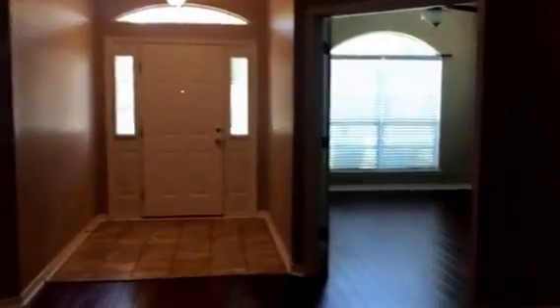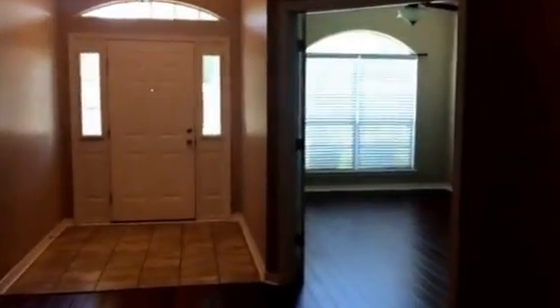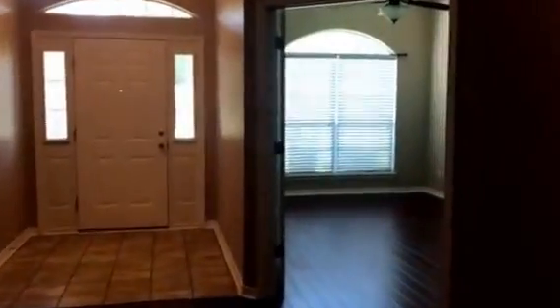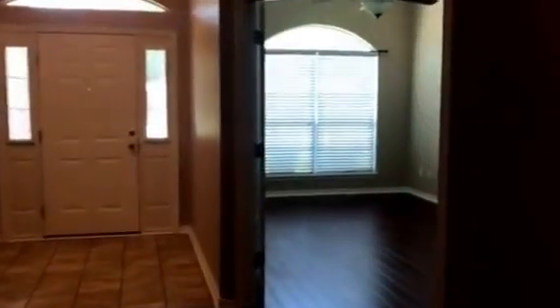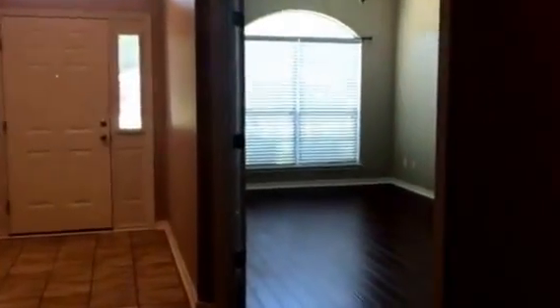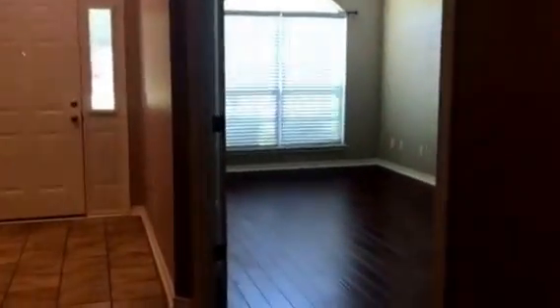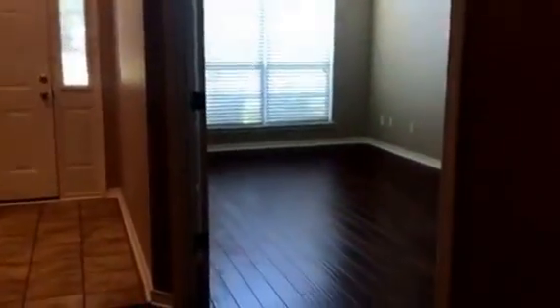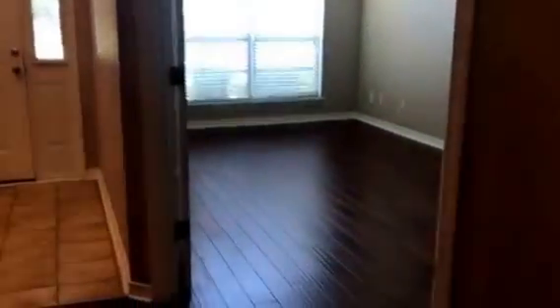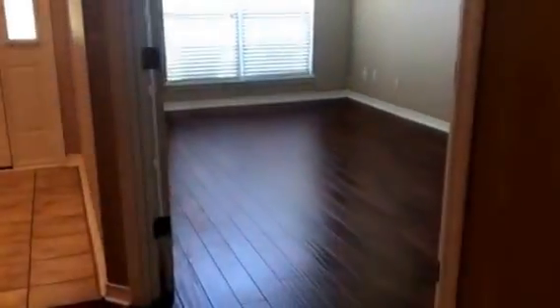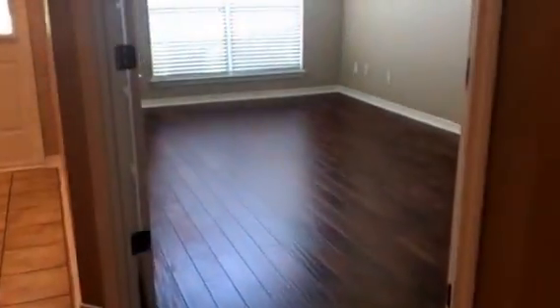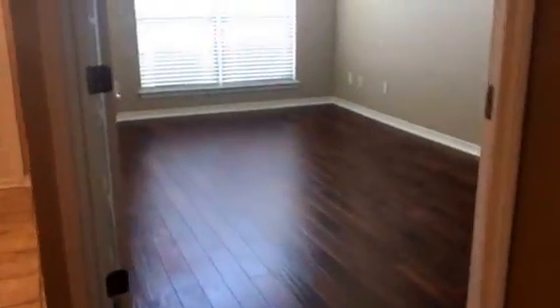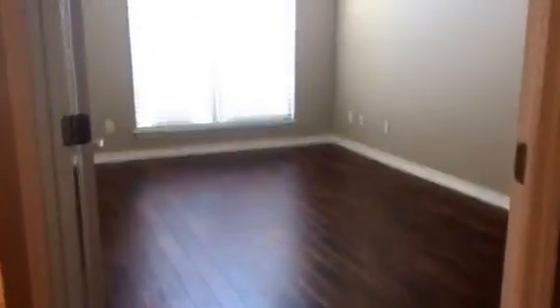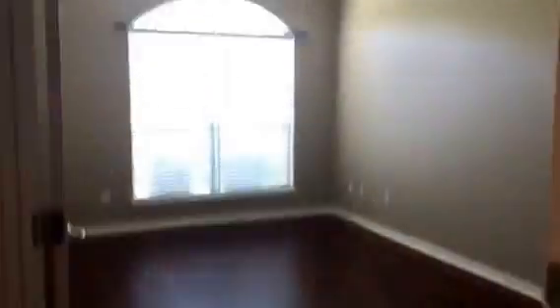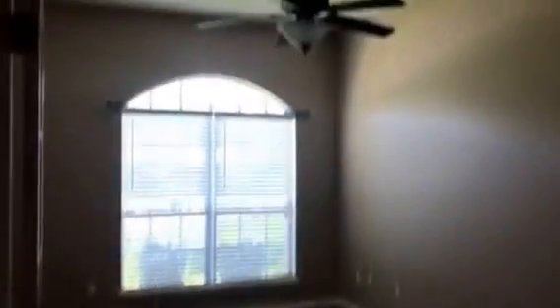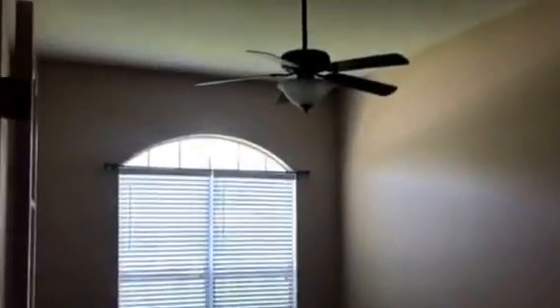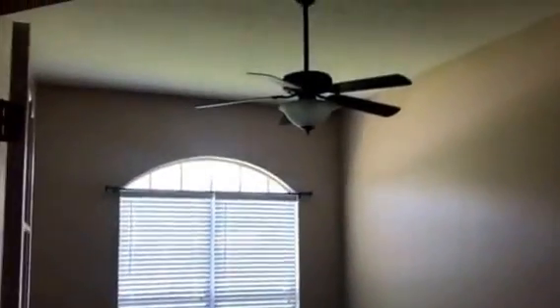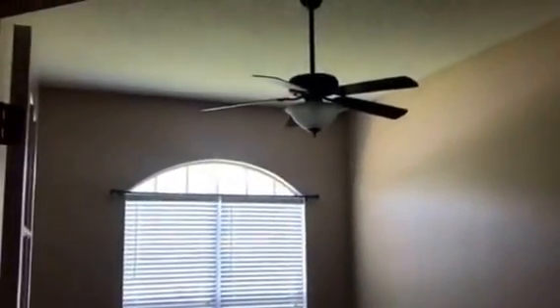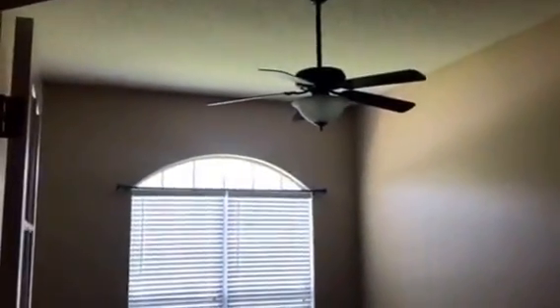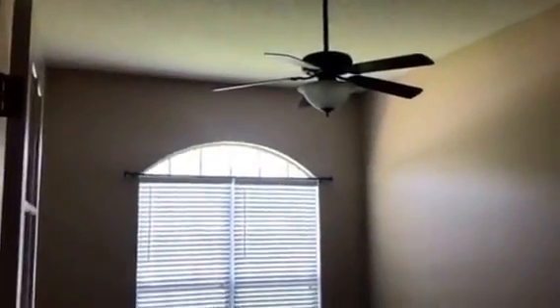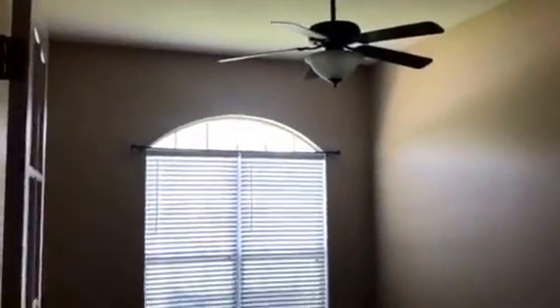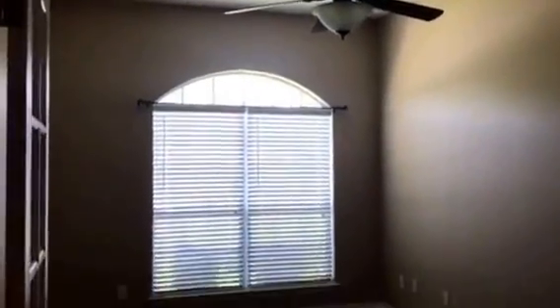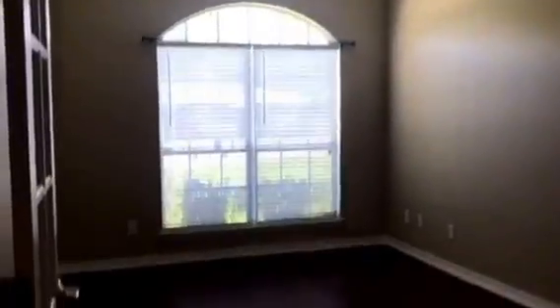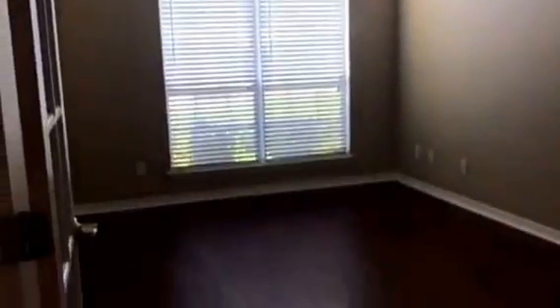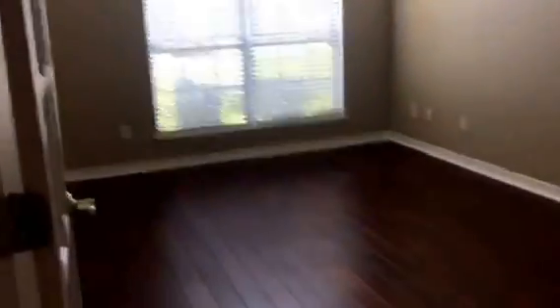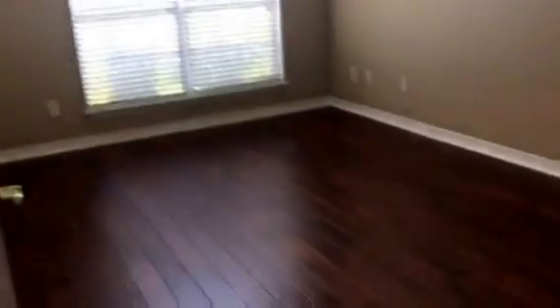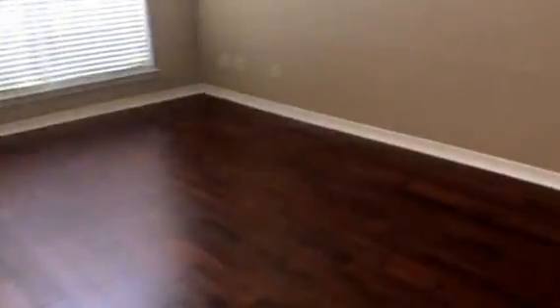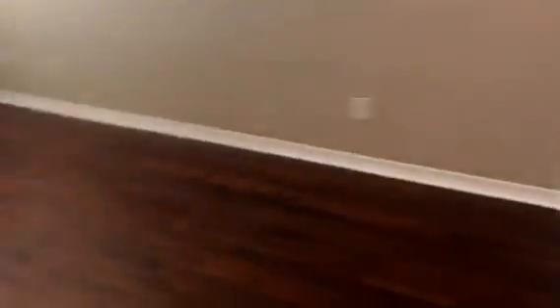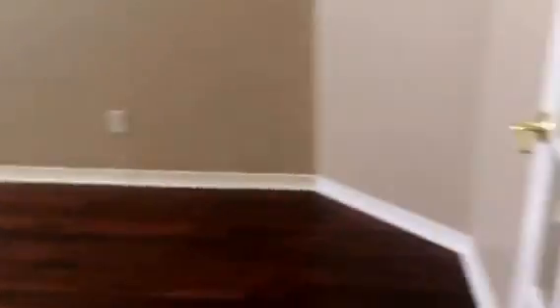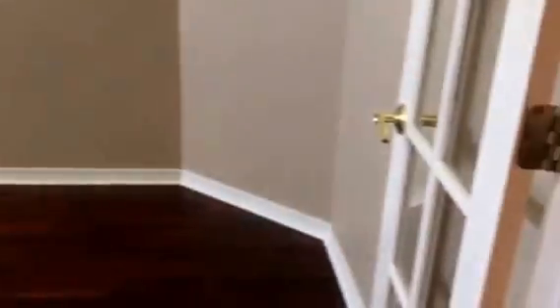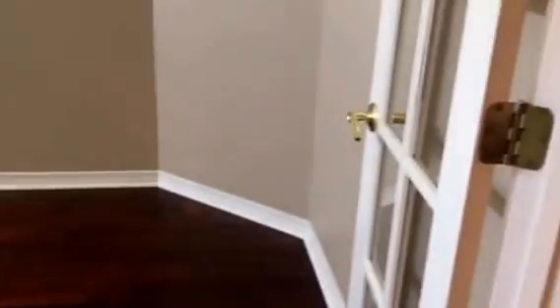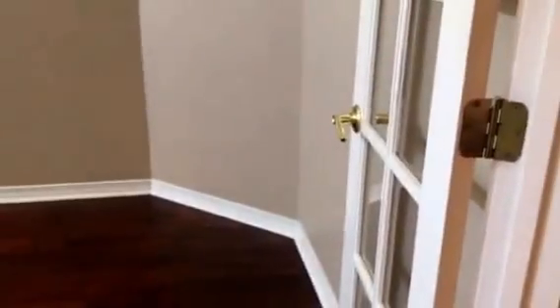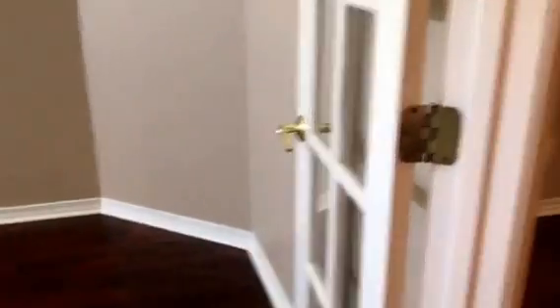This is a bonus room office where the hardwood extends all the way in. Nice ceiling fan and high ceilings. This is an office bonus room with French doors that close.